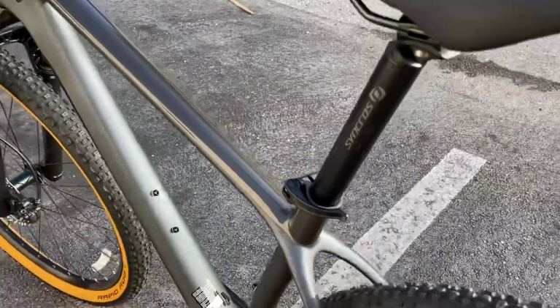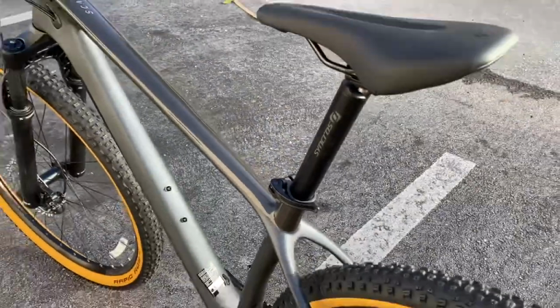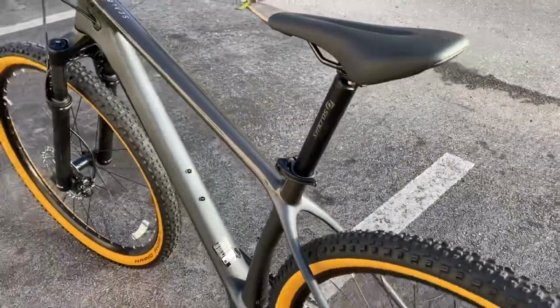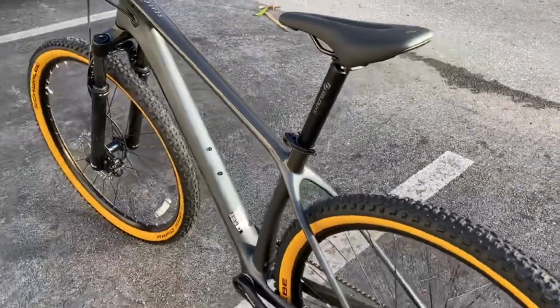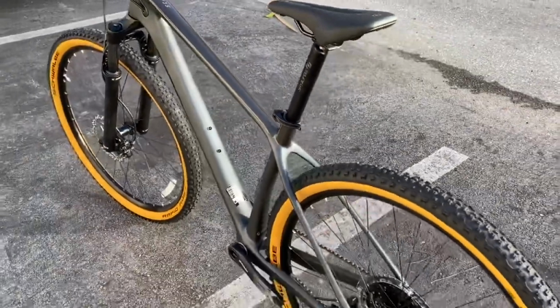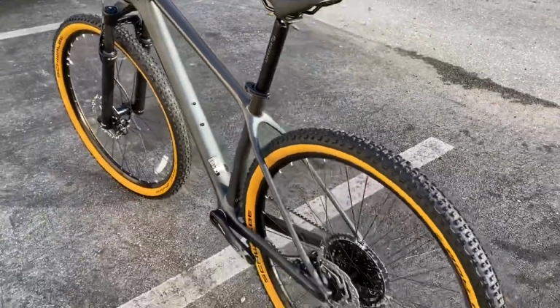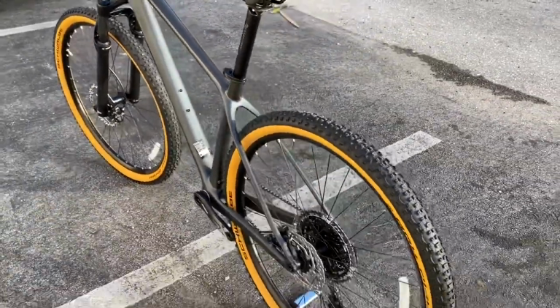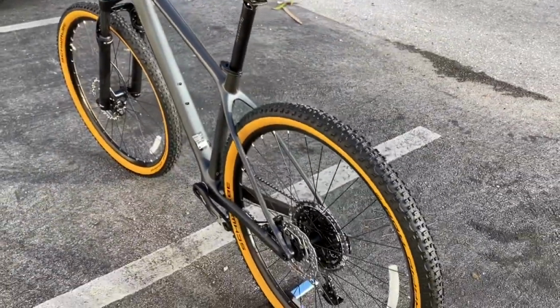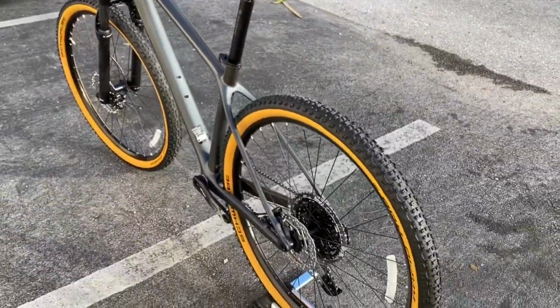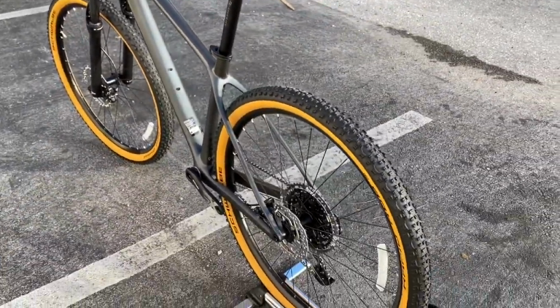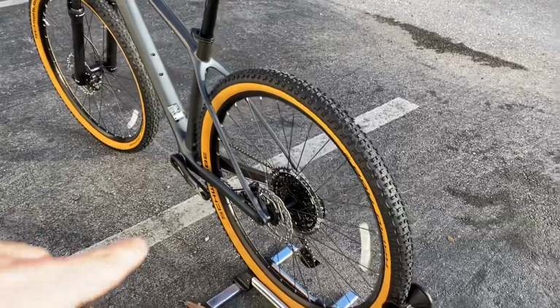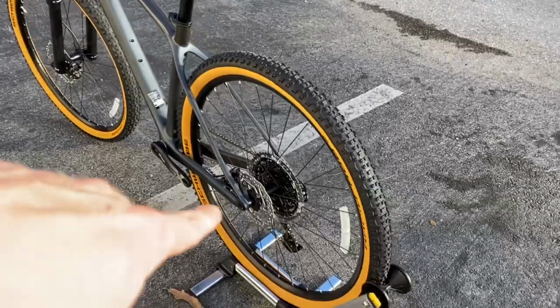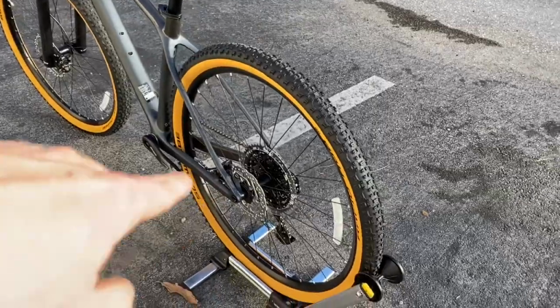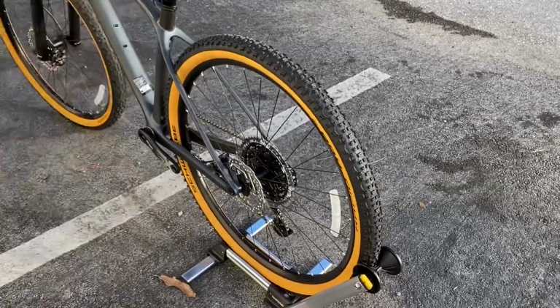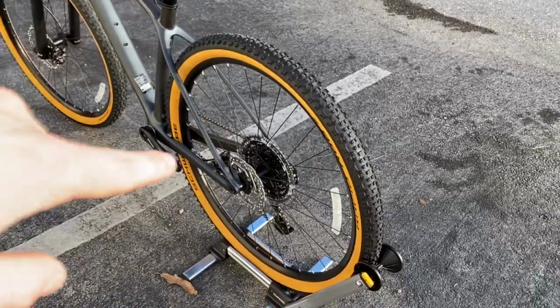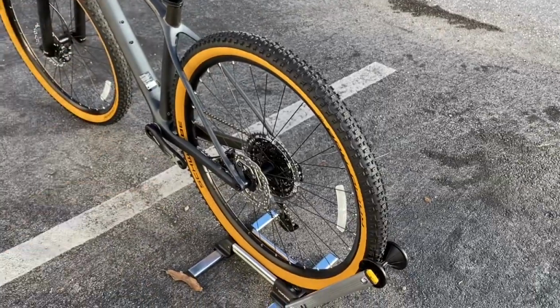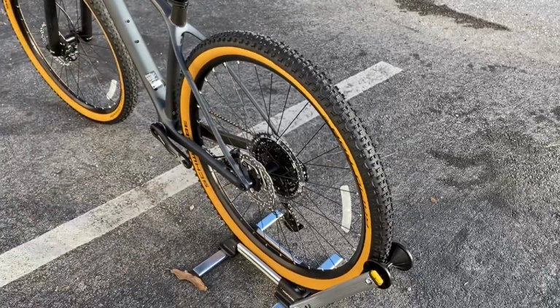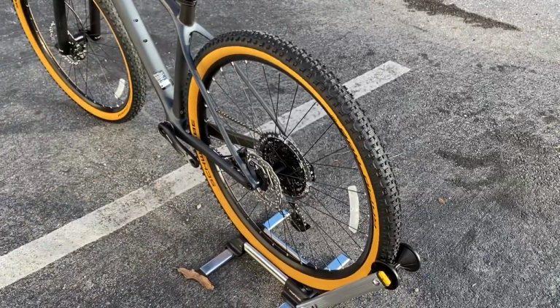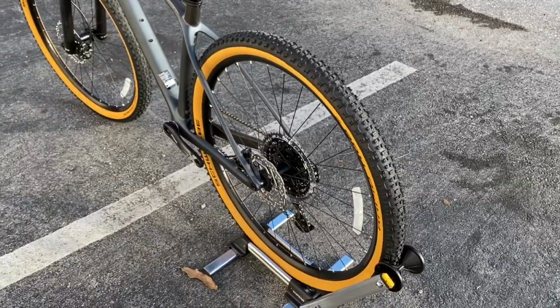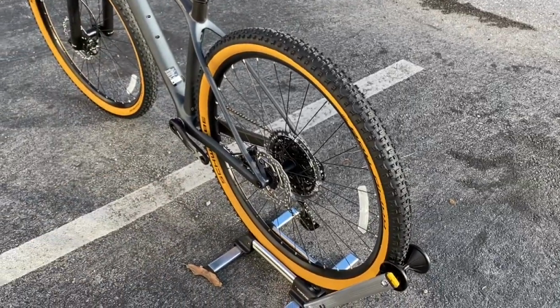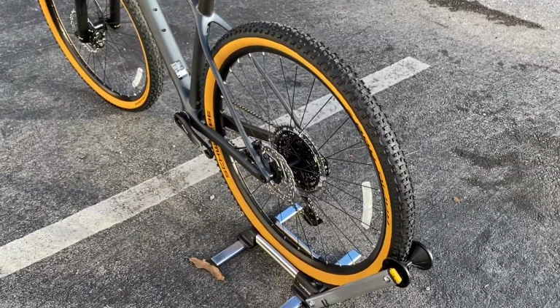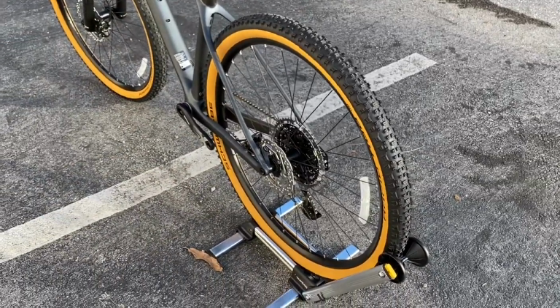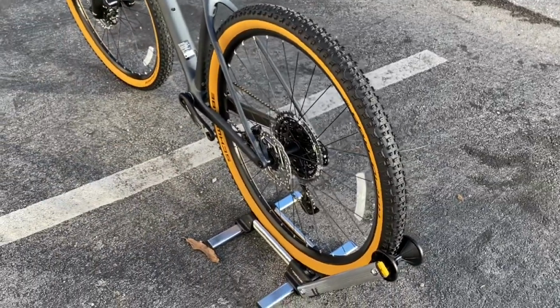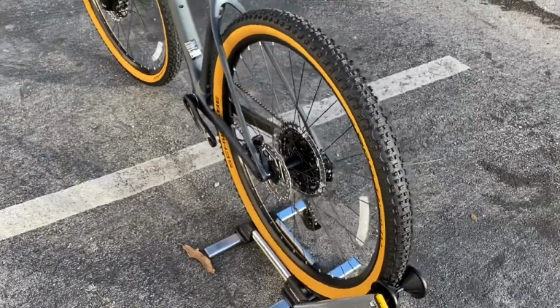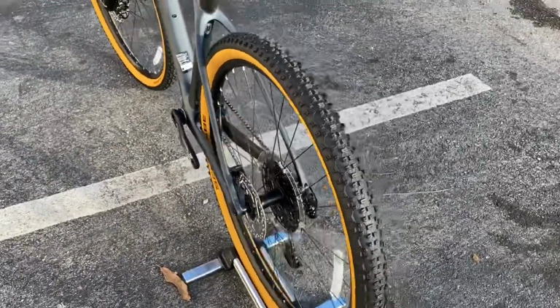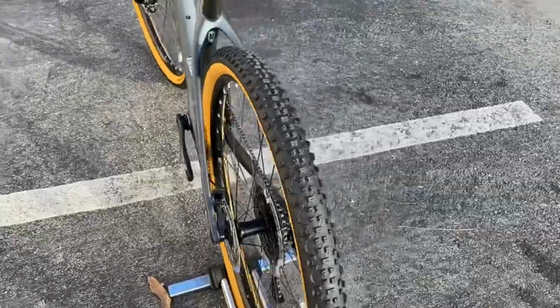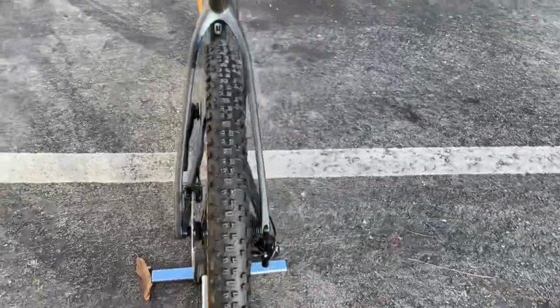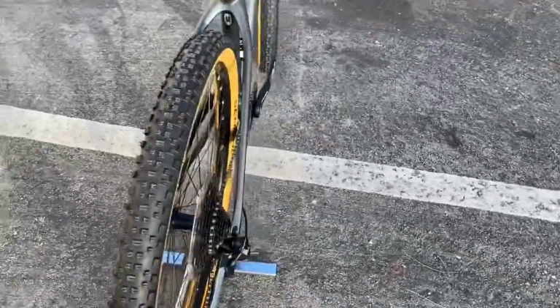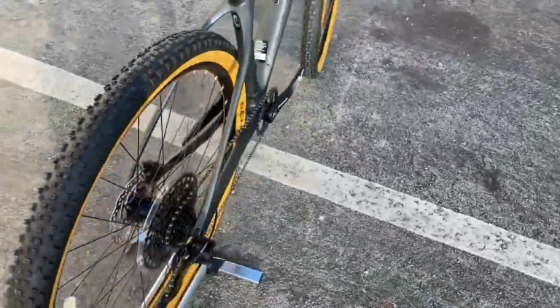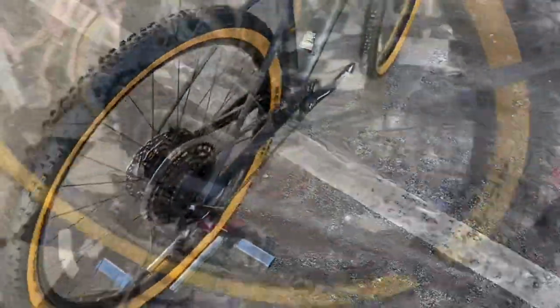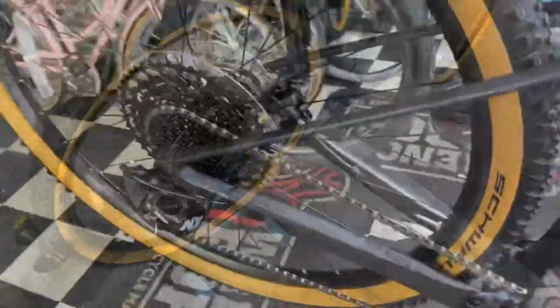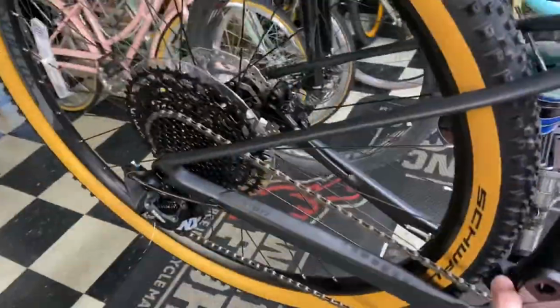I'll have pictures of the bike and the freehub sound test on this wheel, and also the weight of the bike at the beginning of the video. Thank you guys so much for checking out the video and I'll see you guys in the next one.